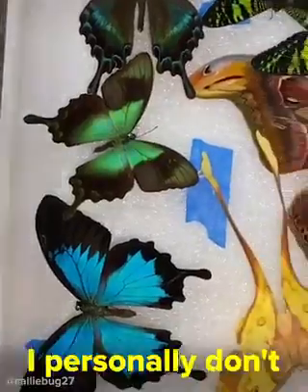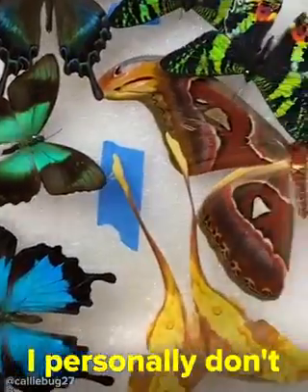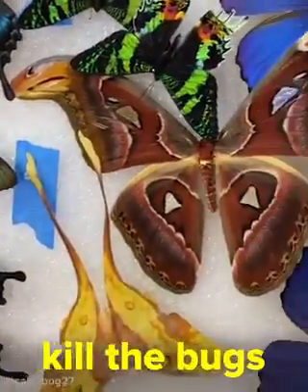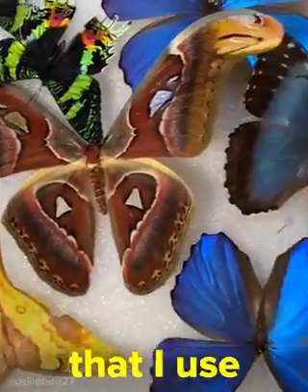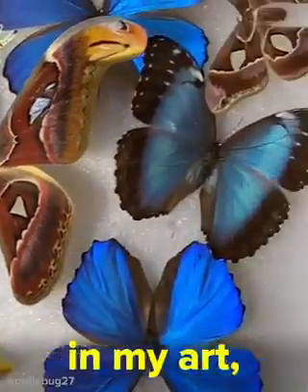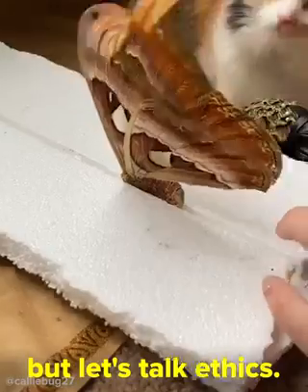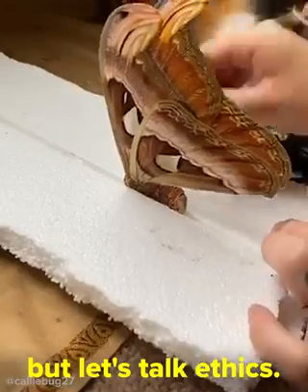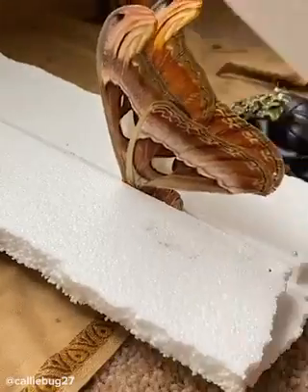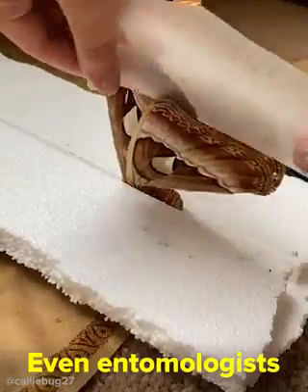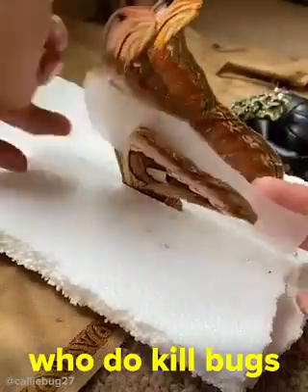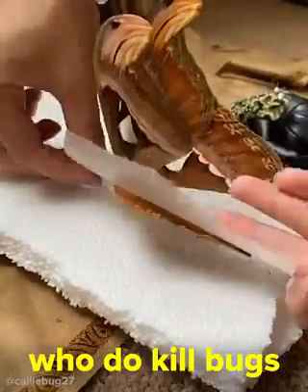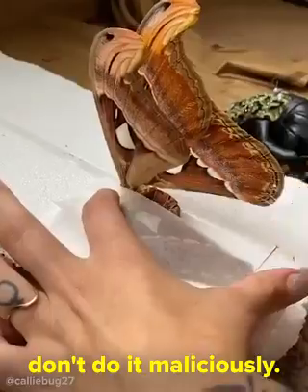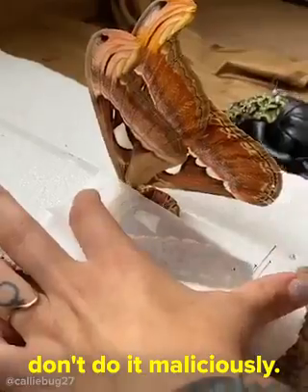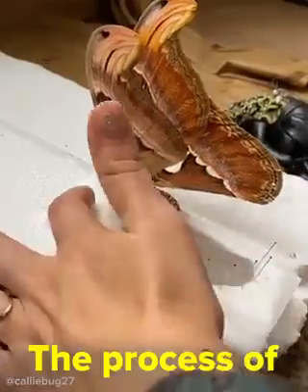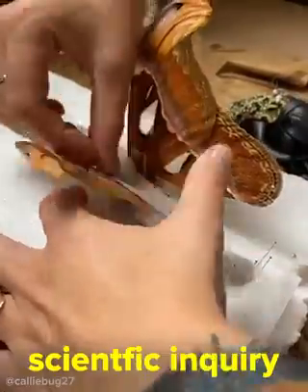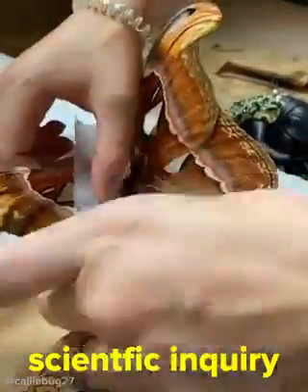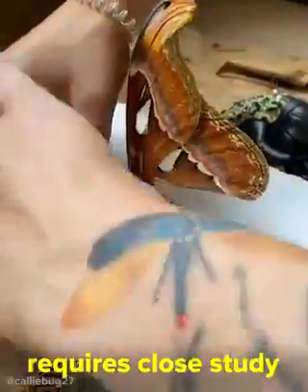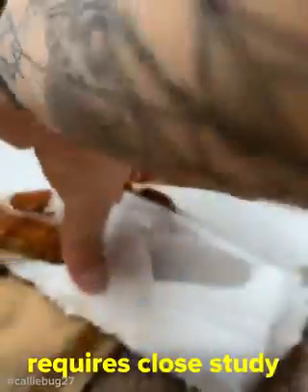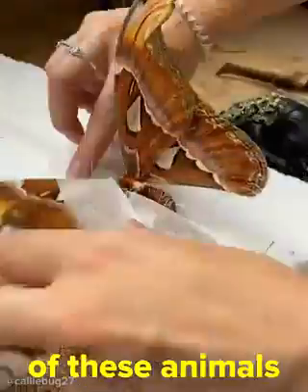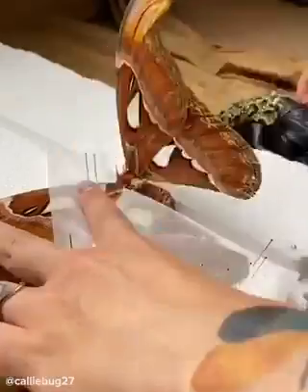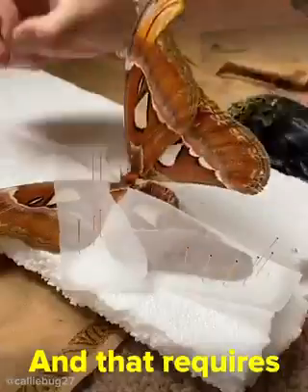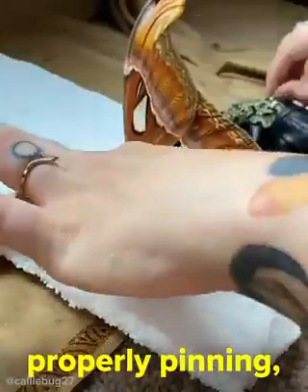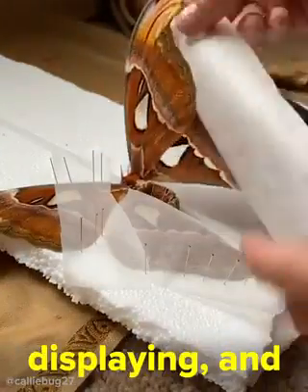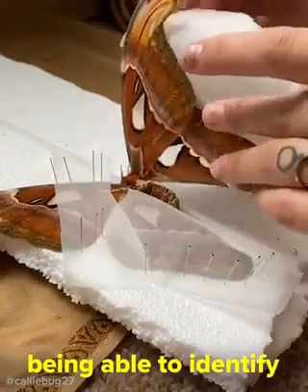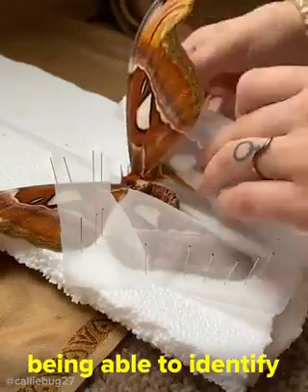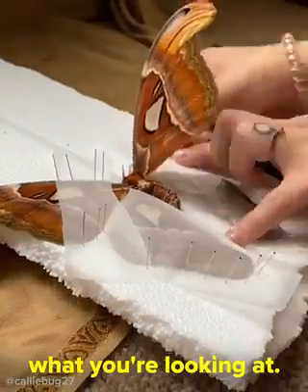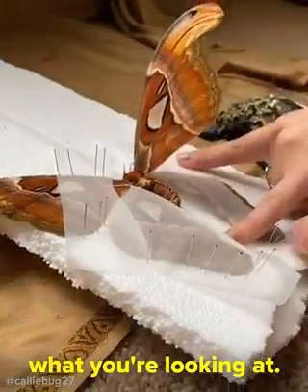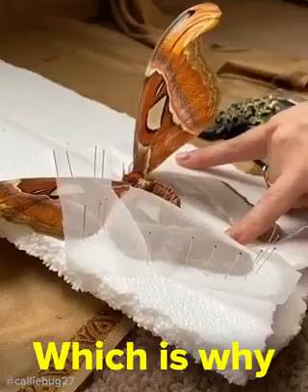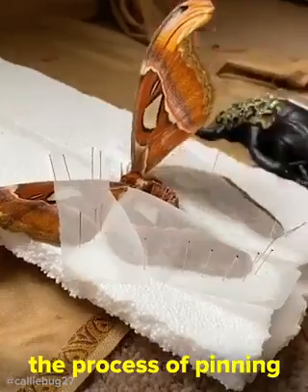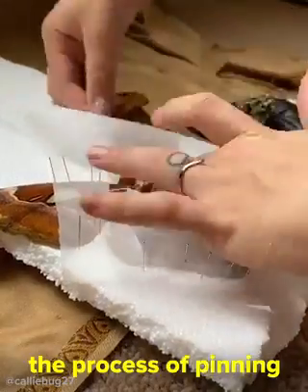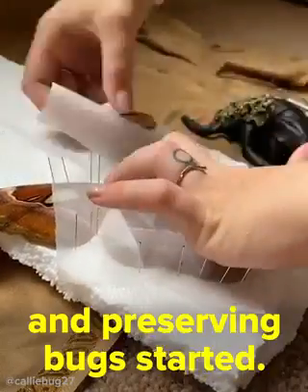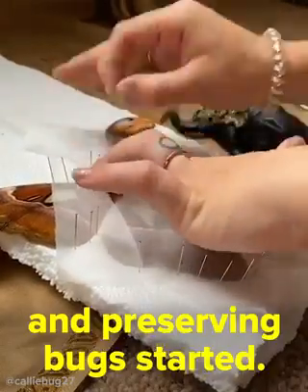I personally don't kill the bugs that I use in my art, but let's talk ethics. Even entomologists who do kill bugs don't do it maliciously. The process of scientific inquiry requires close study of these animals, and that requires properly pinning, displaying, and being able to identify what you're looking at — which is why the process of pinning and preserving bugs started.